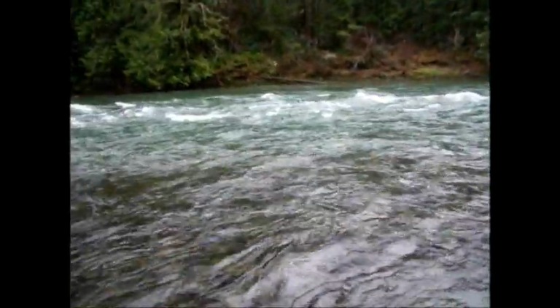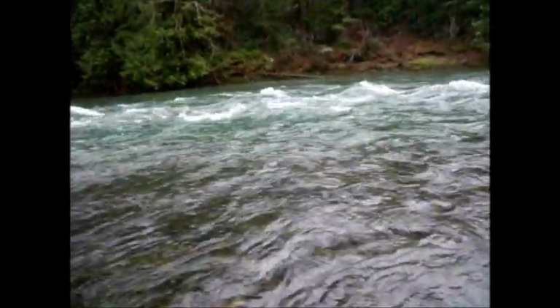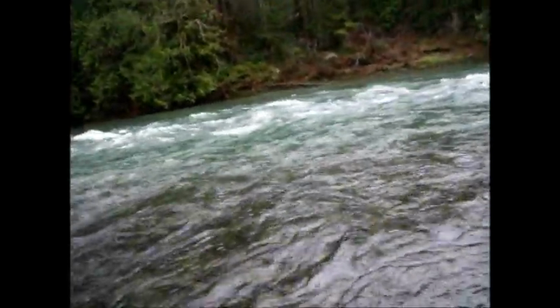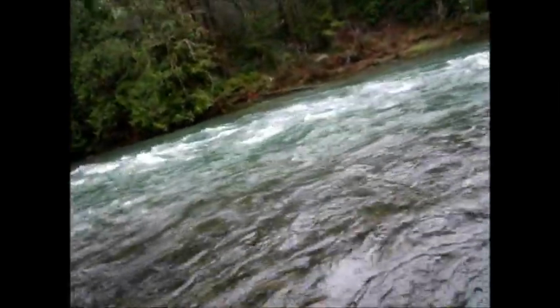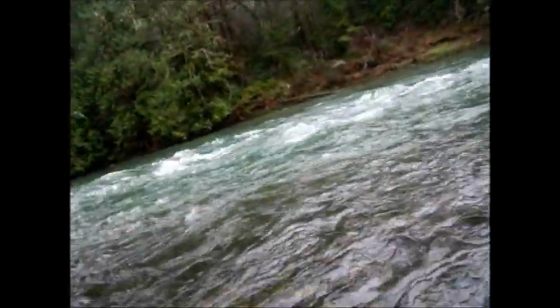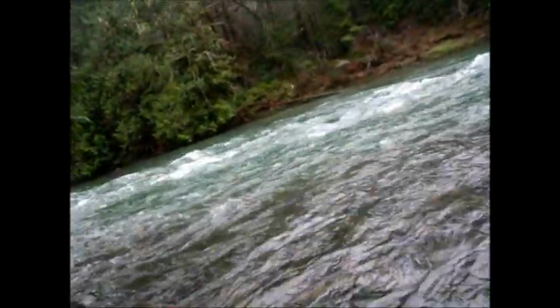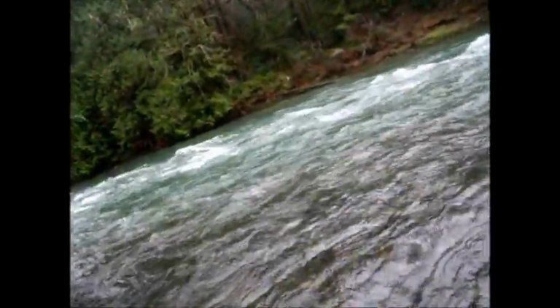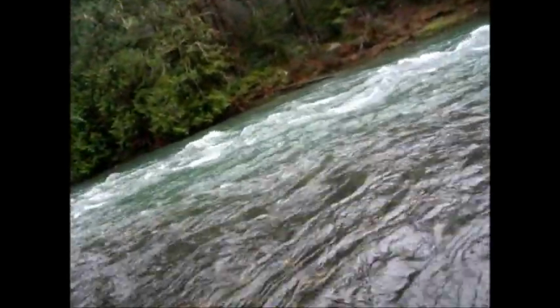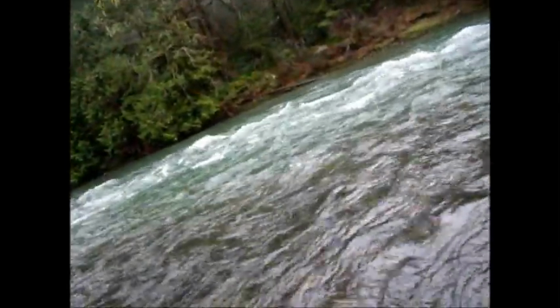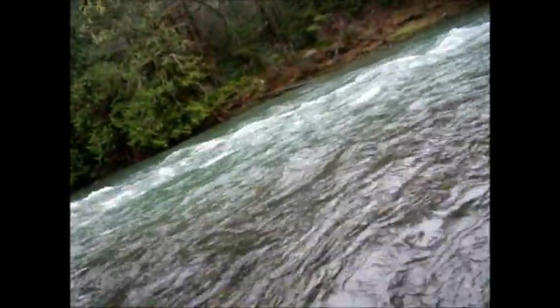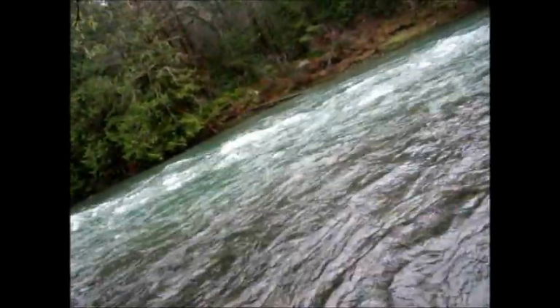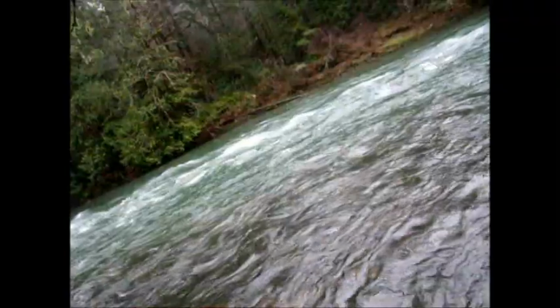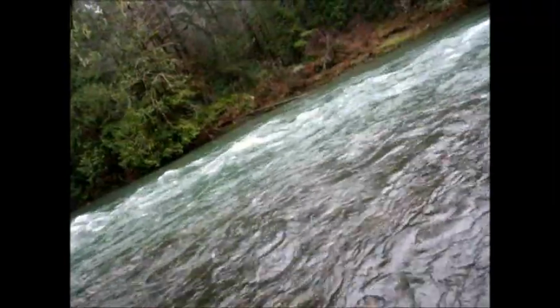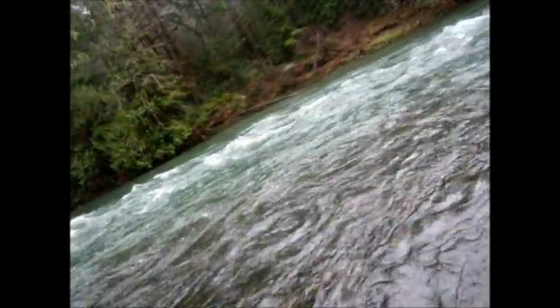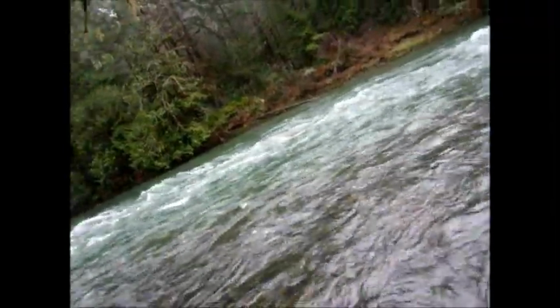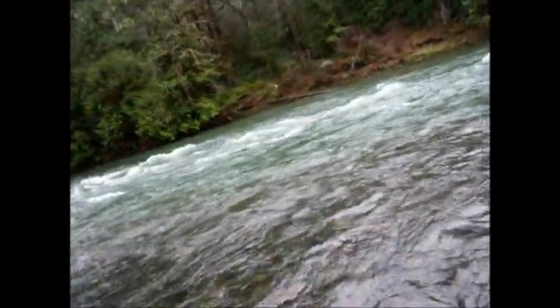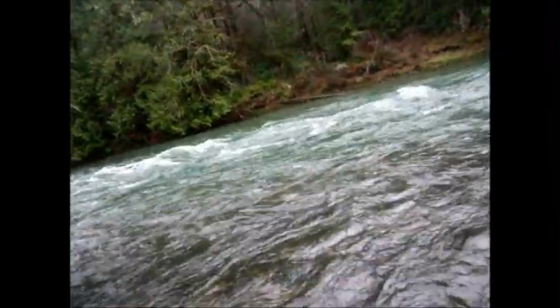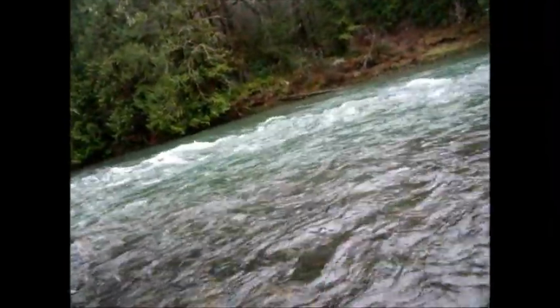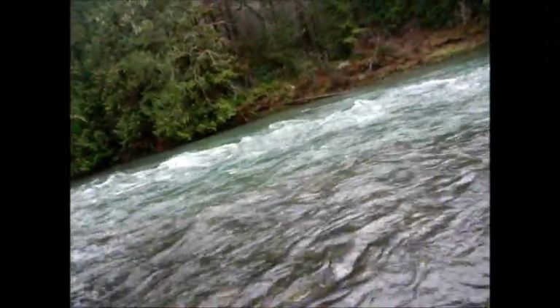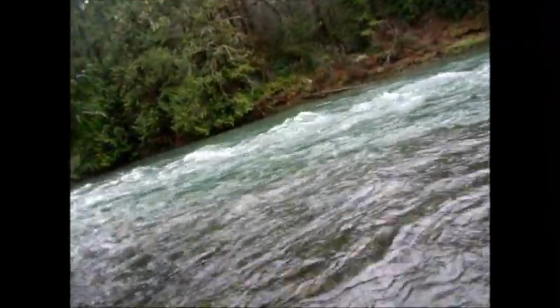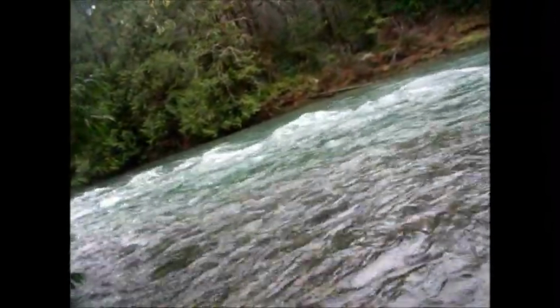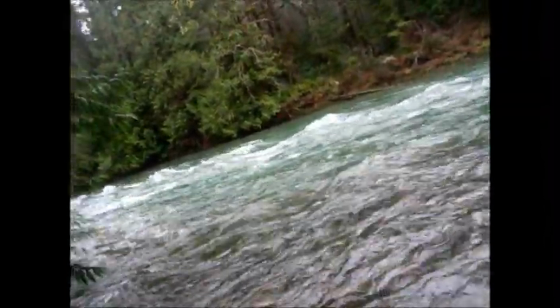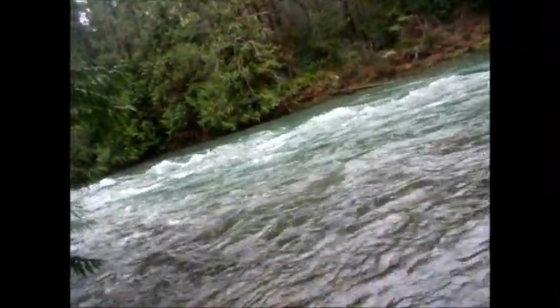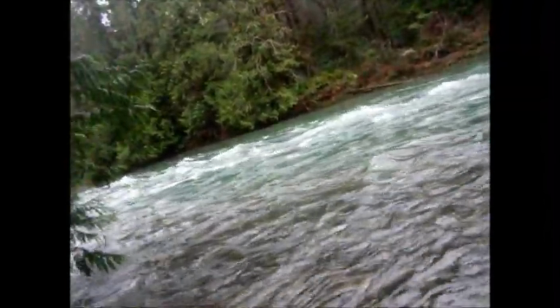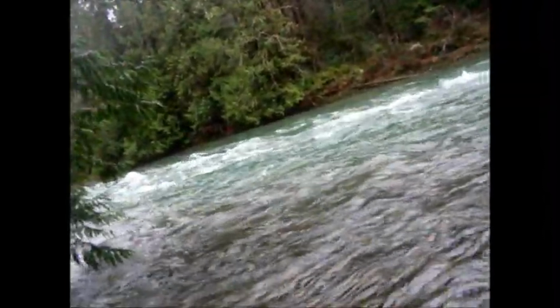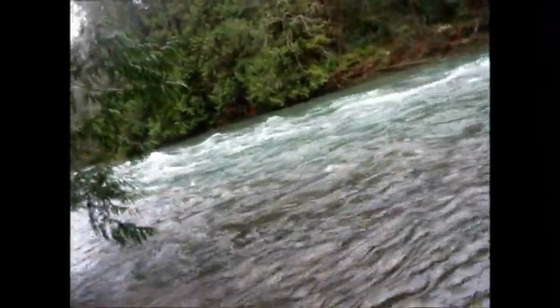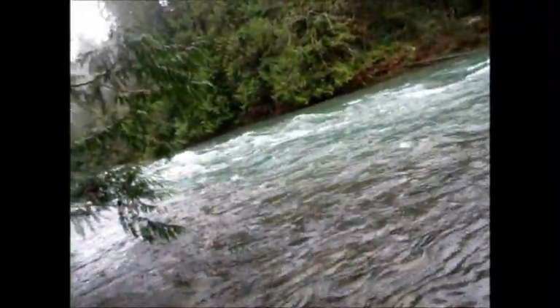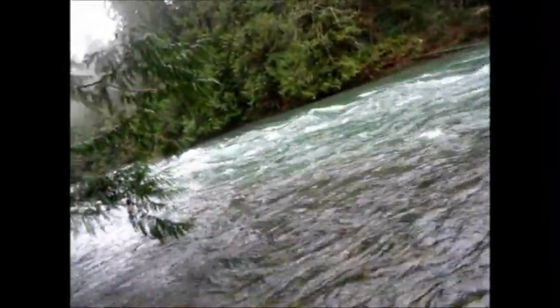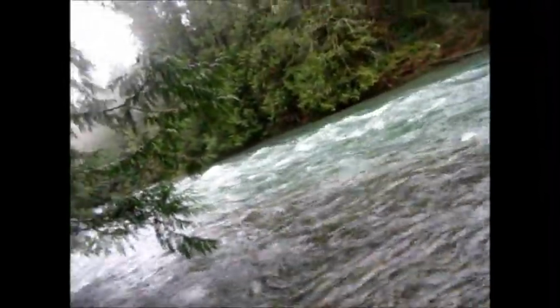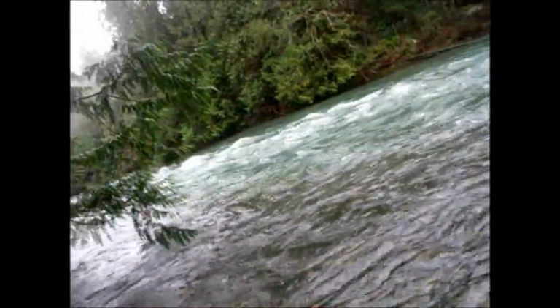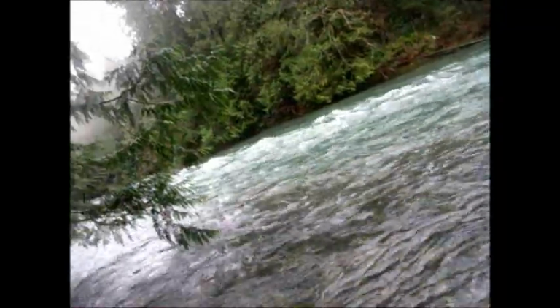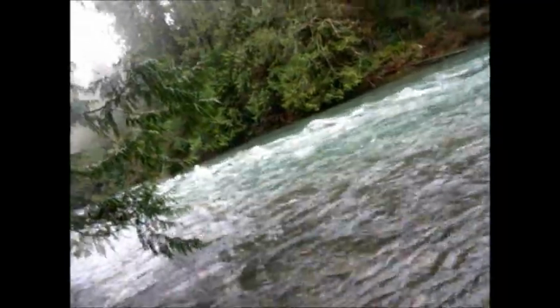It's a coho. Some pink on it — maybe more than just pink. And it's fighting. I'll see if I can get him to come up again.